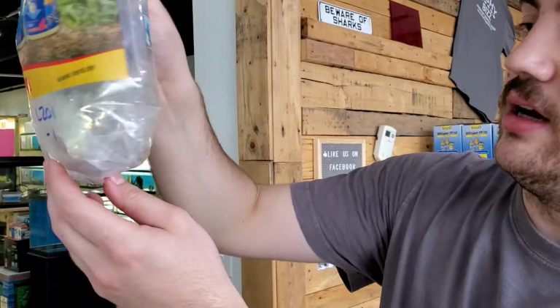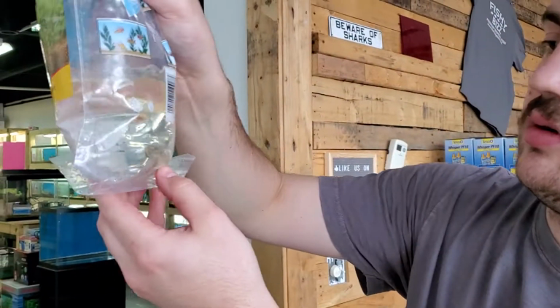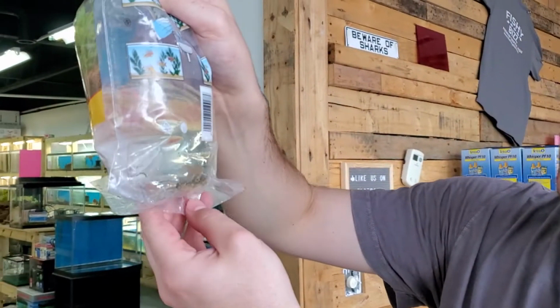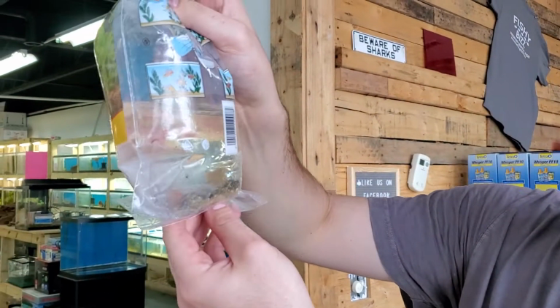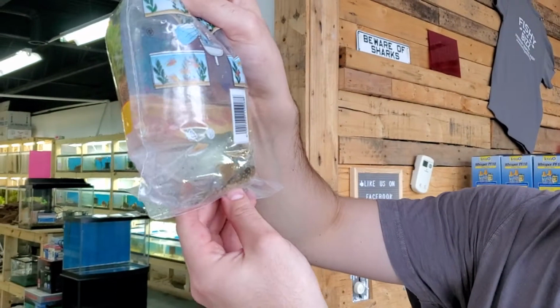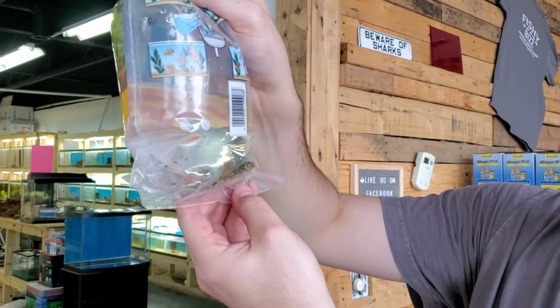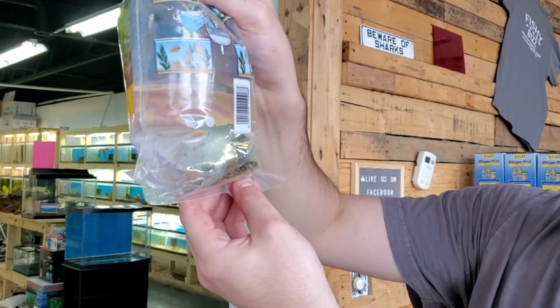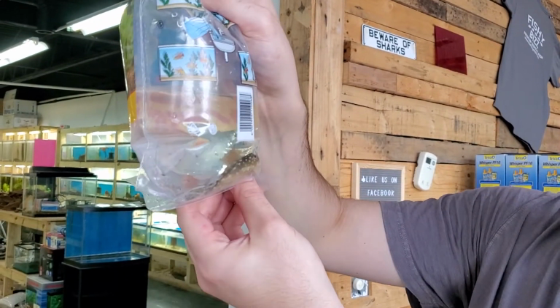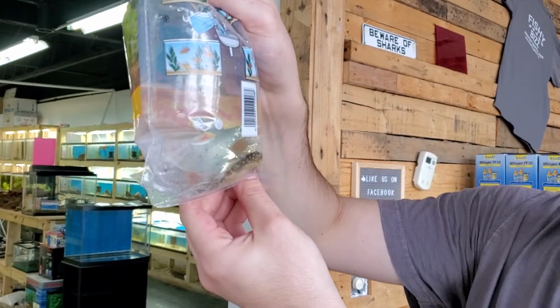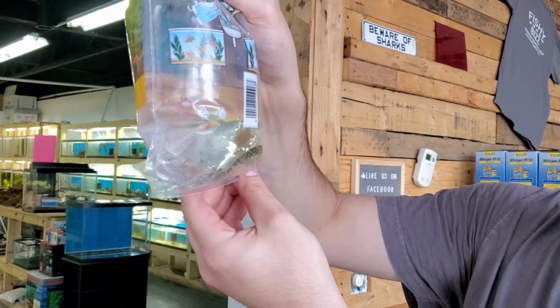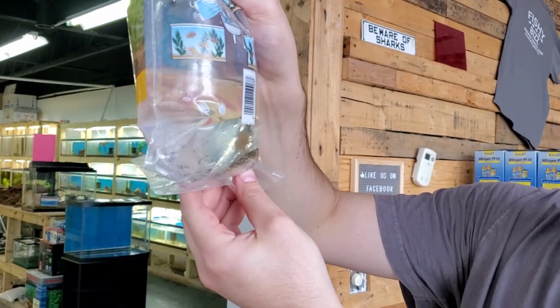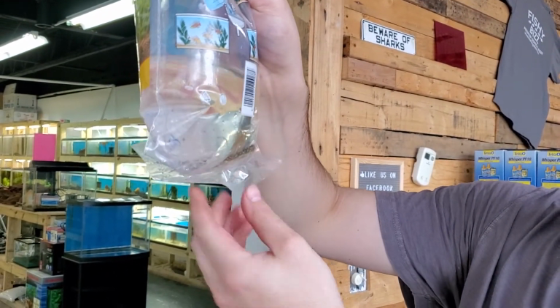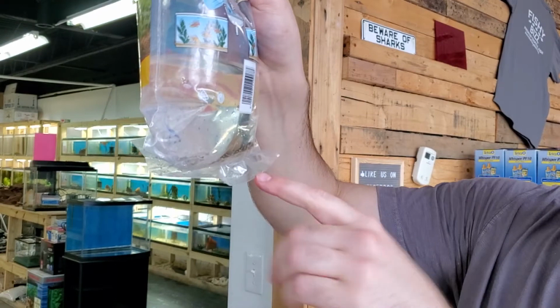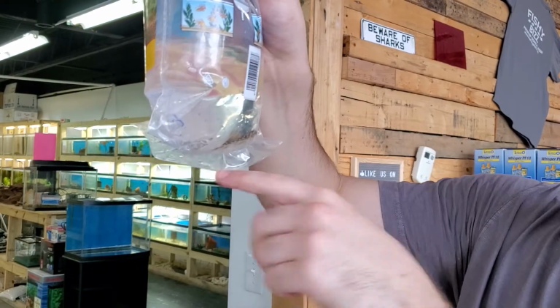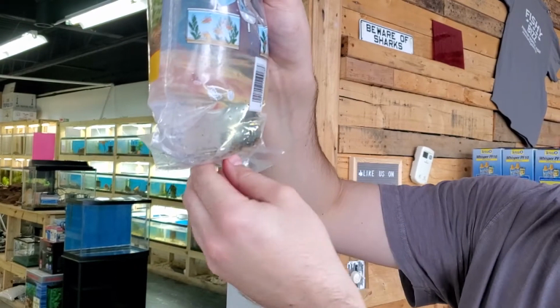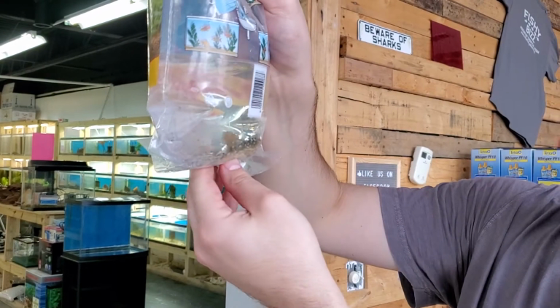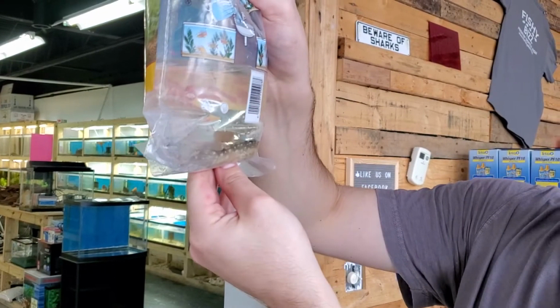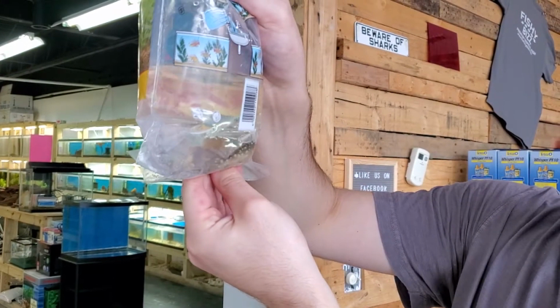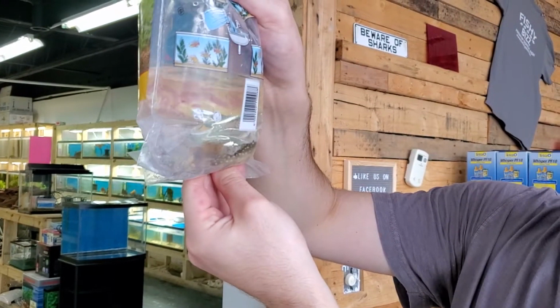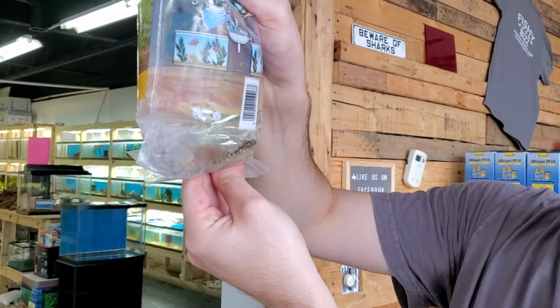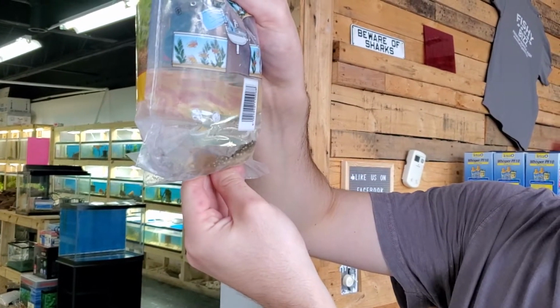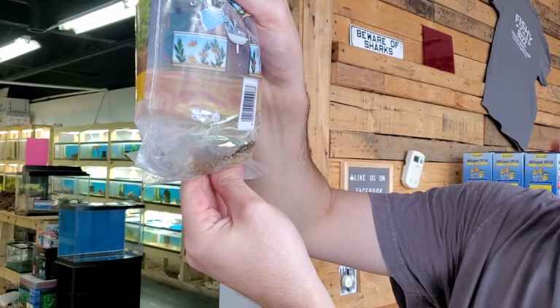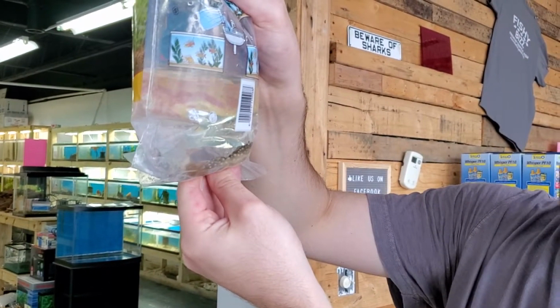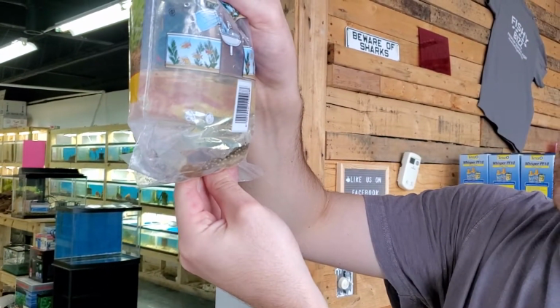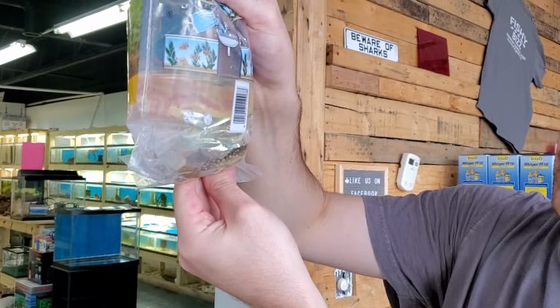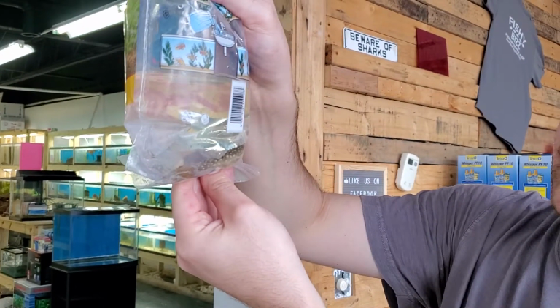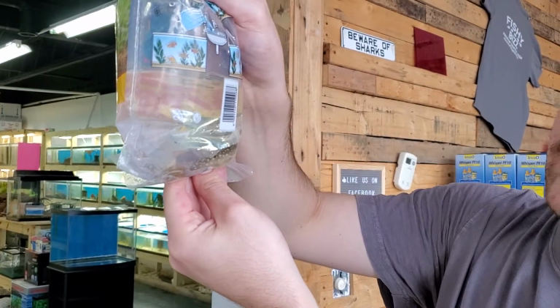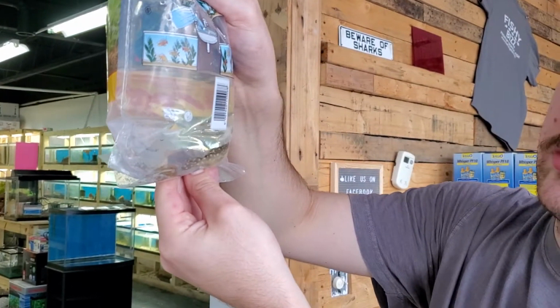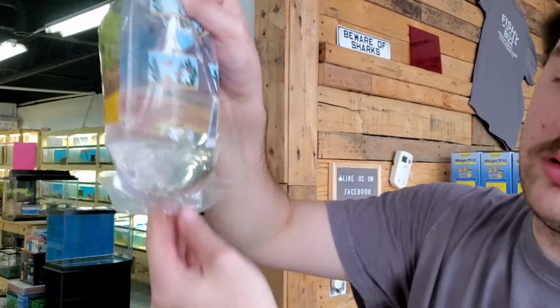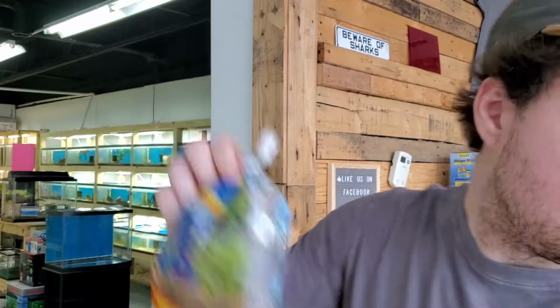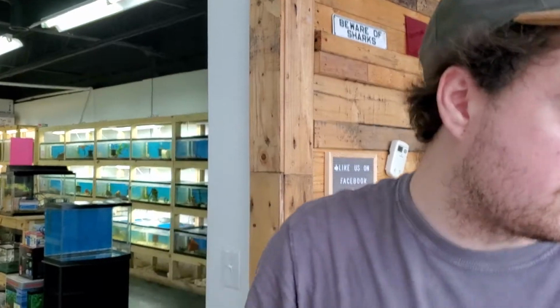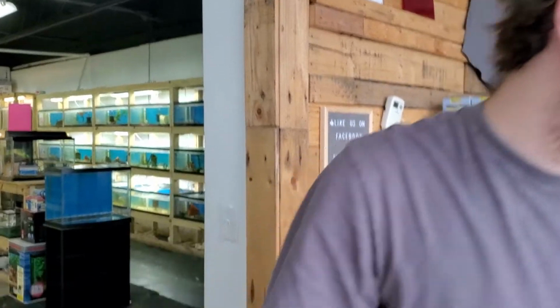L201, Snowball Pleco. Really cool fish. He's stressed out right now, but those spots get super yellow and his body kind of darkens up. Really, really nice contrast.